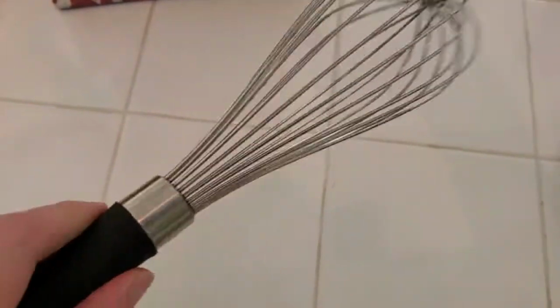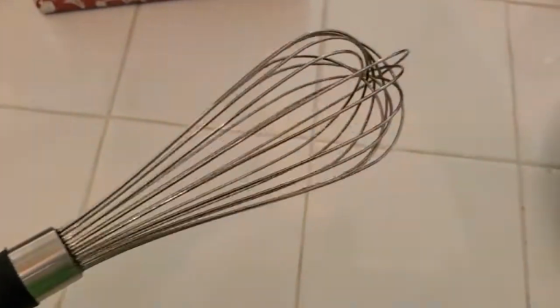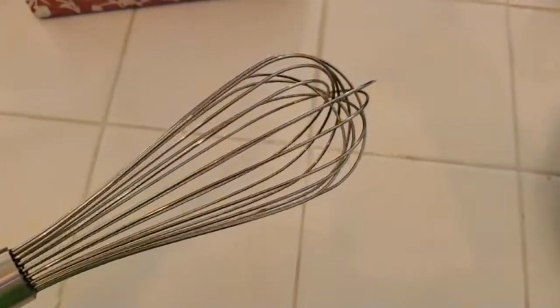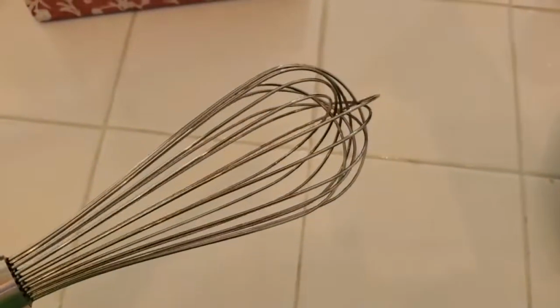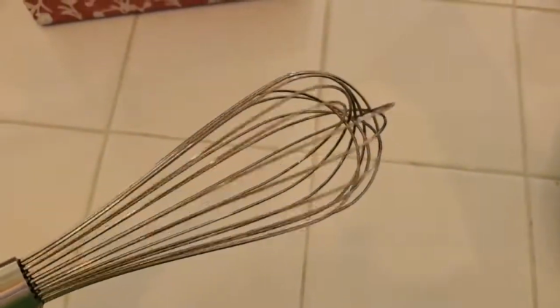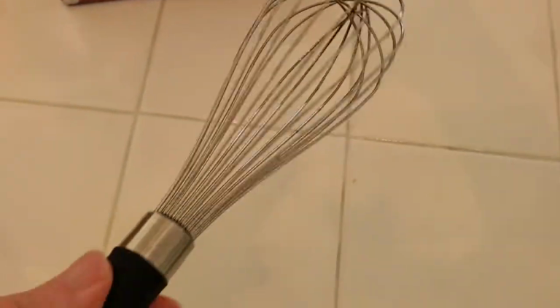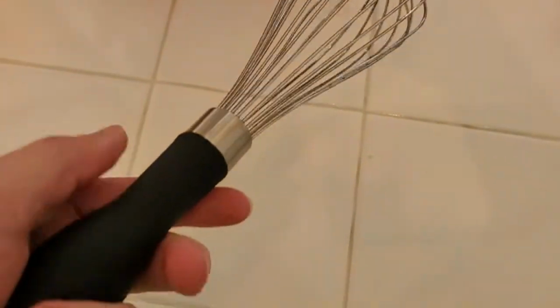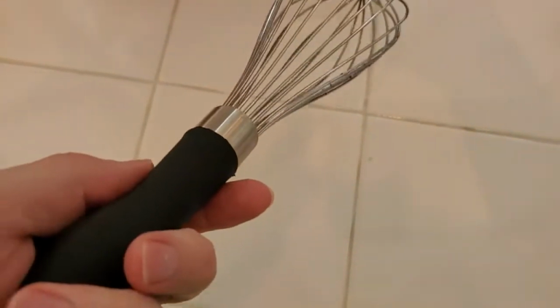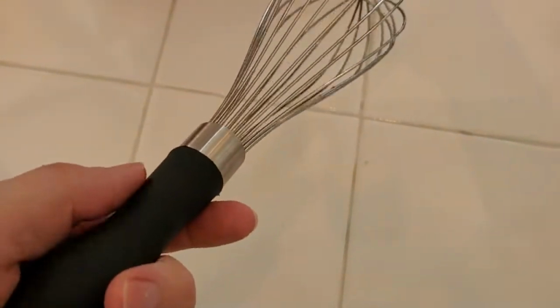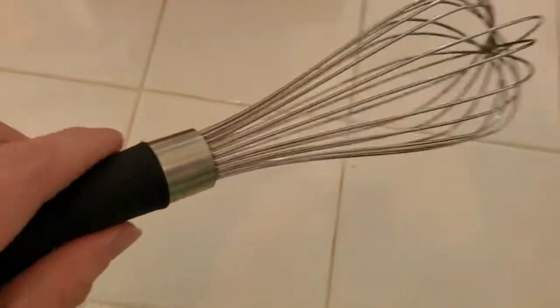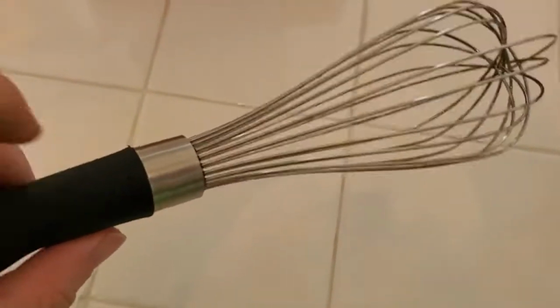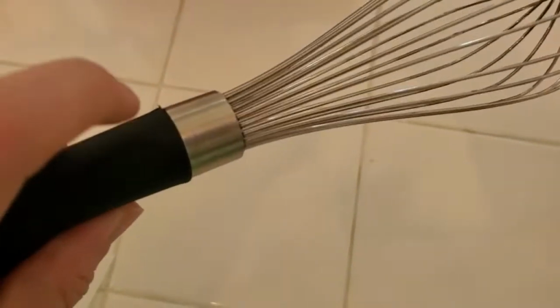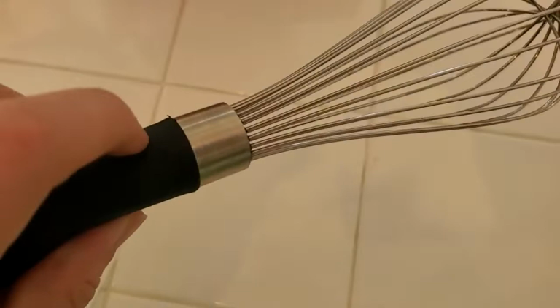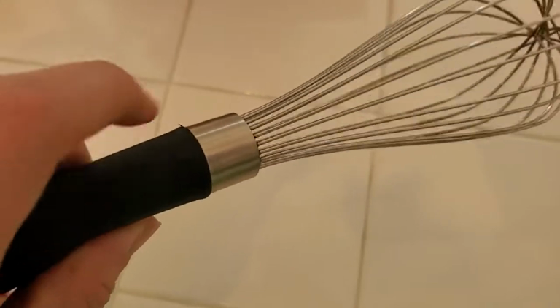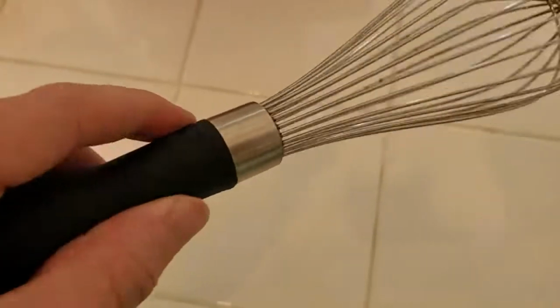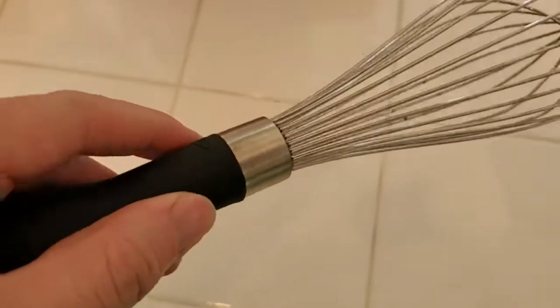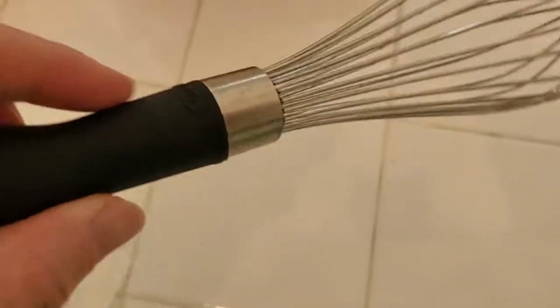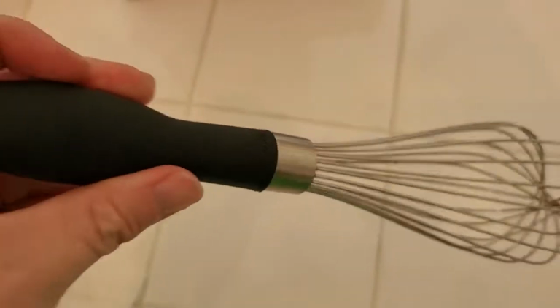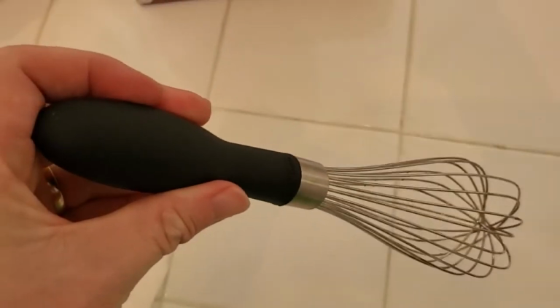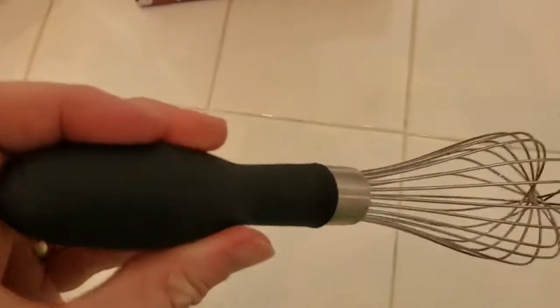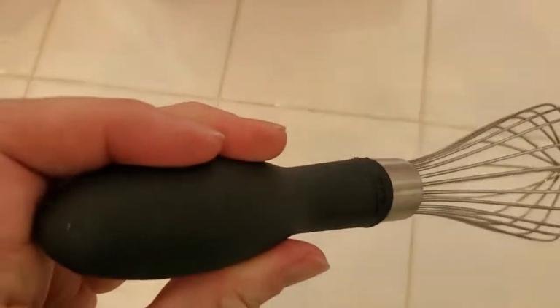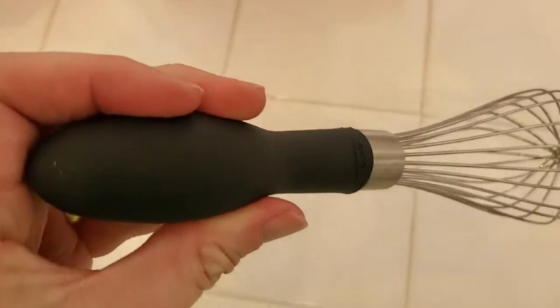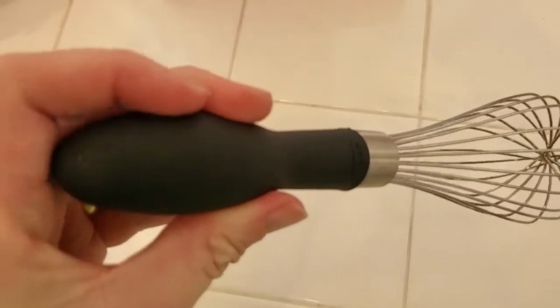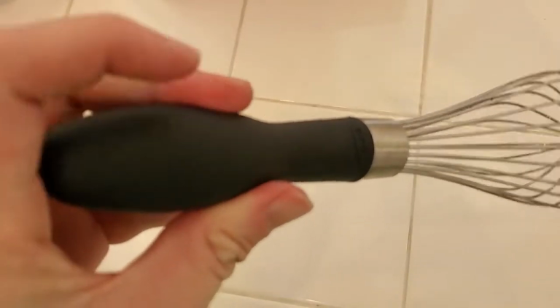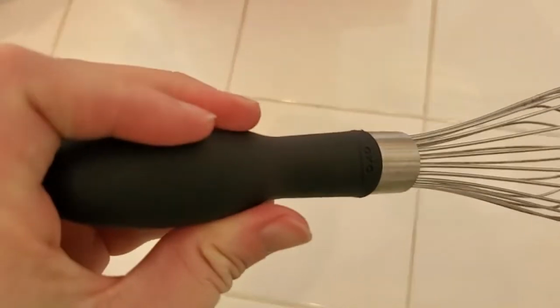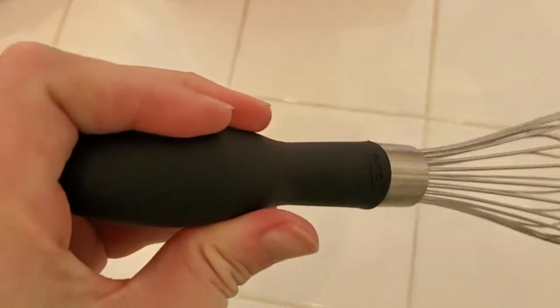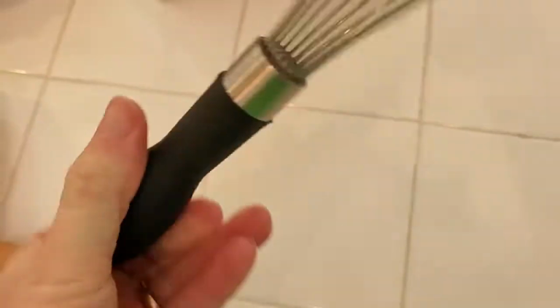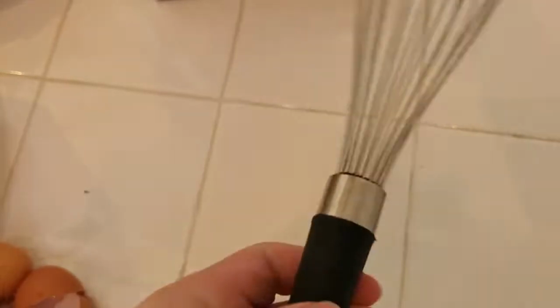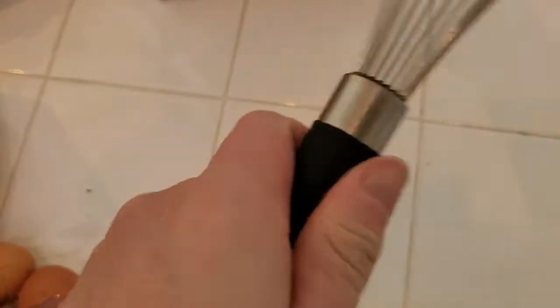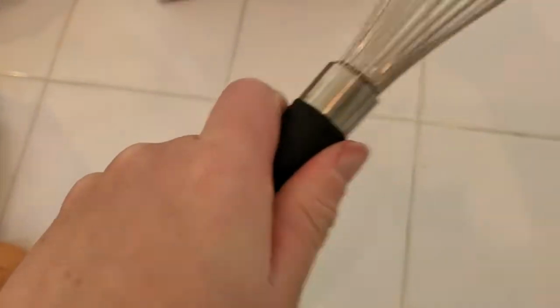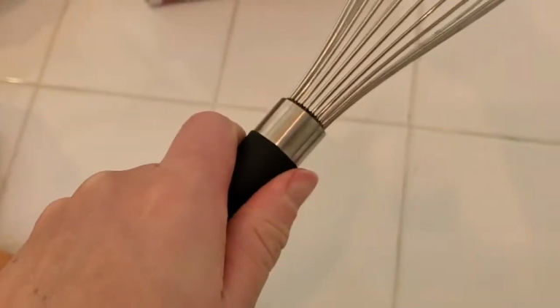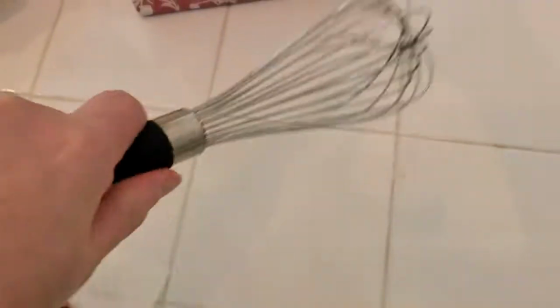I'm never worried about these getting bent or snapping or anything. Because it's OXO Good Grips, it's really high-quality and has this rubberized handle, so it's easy to get a good grip on it.